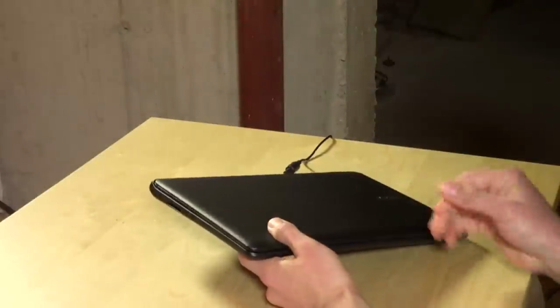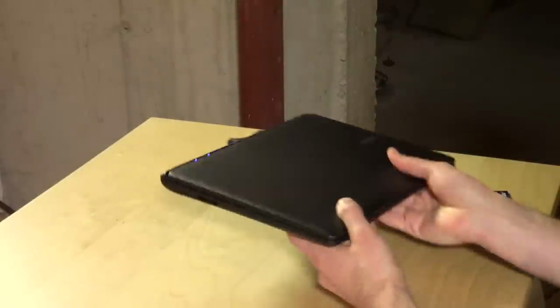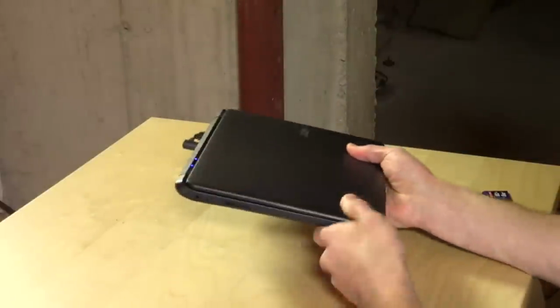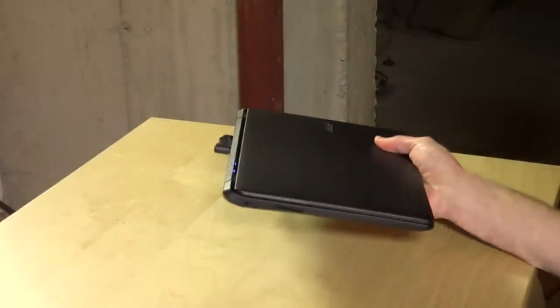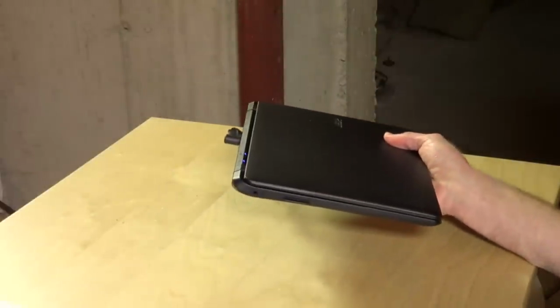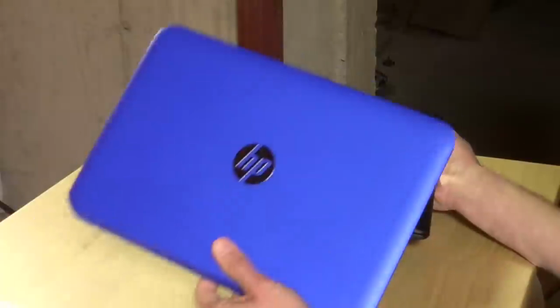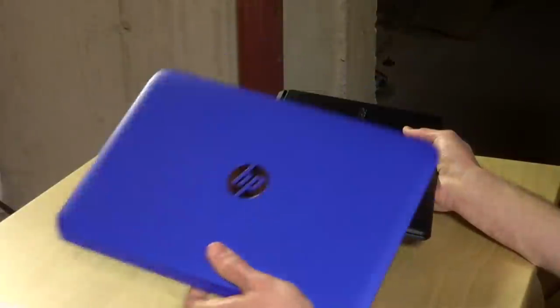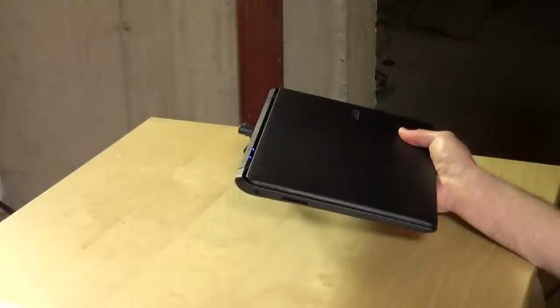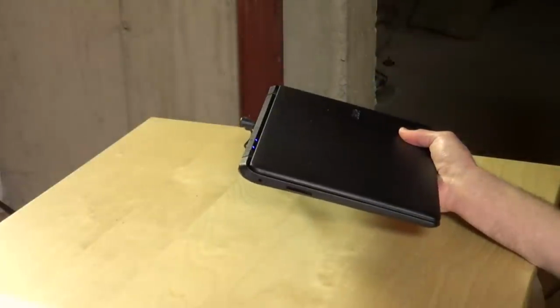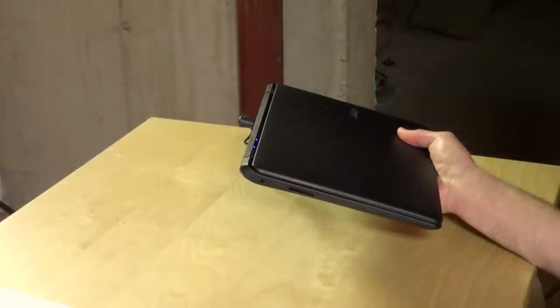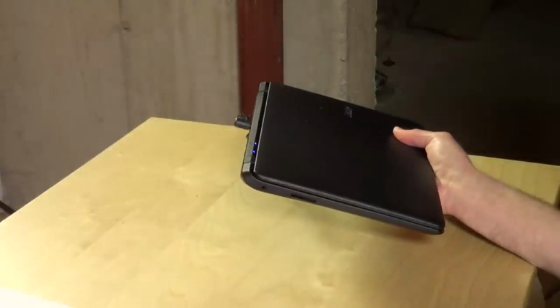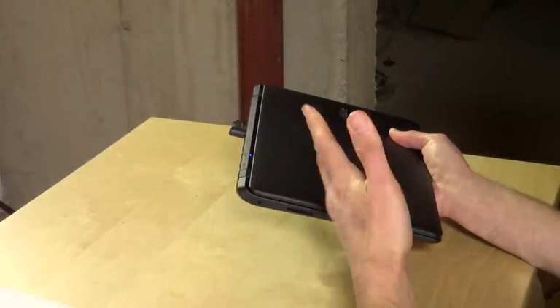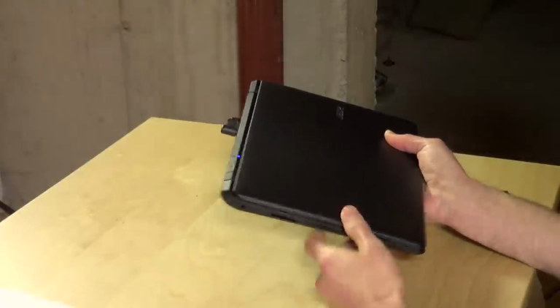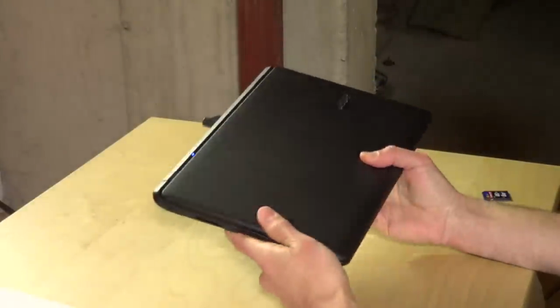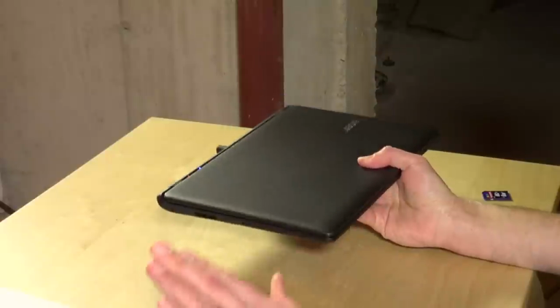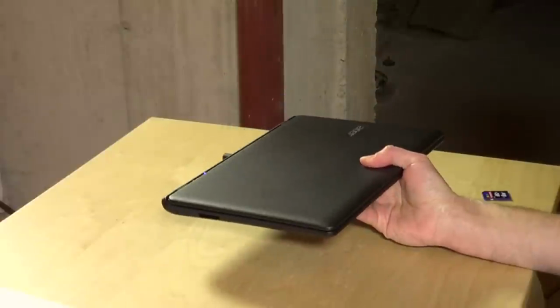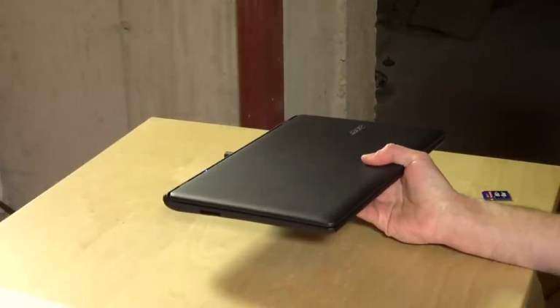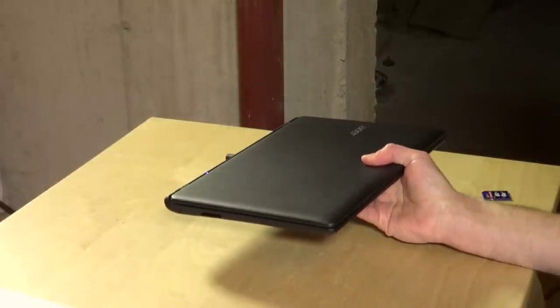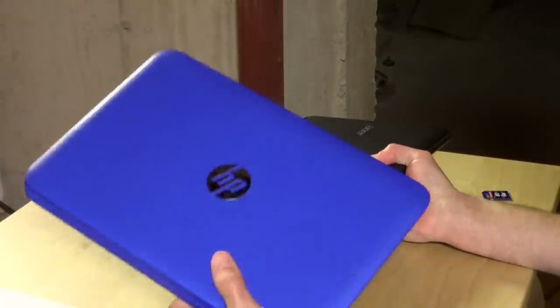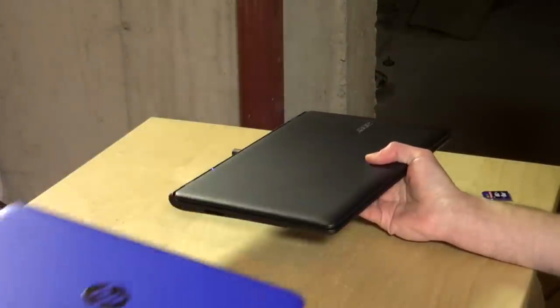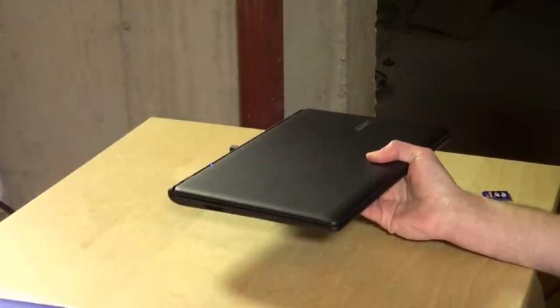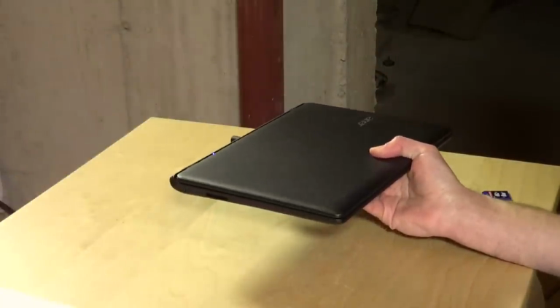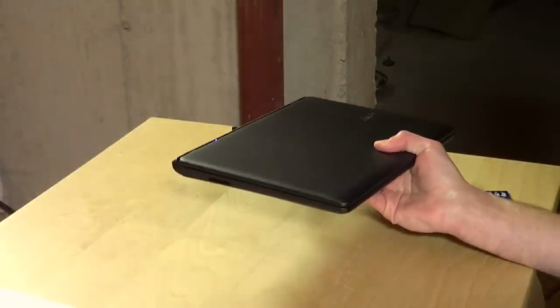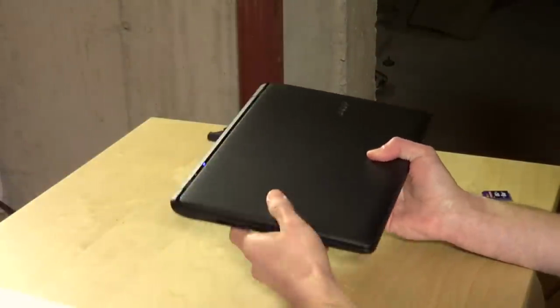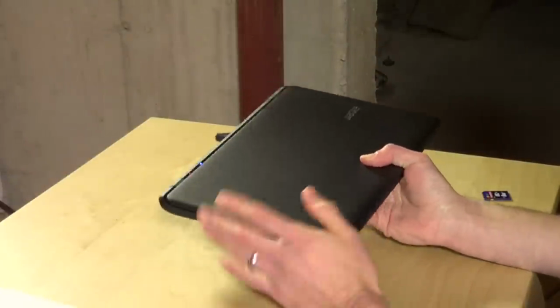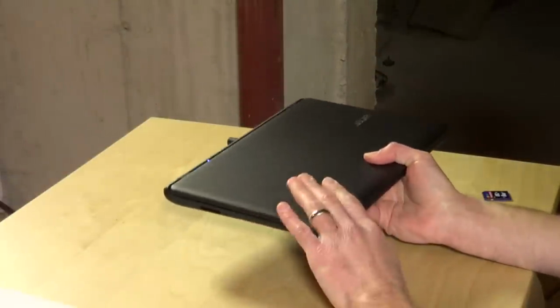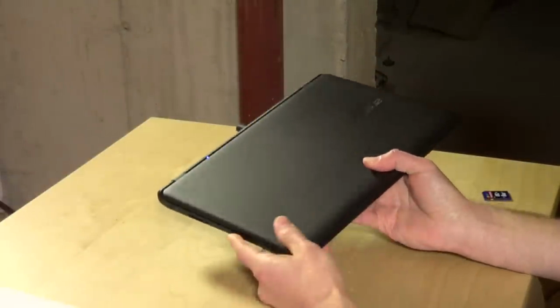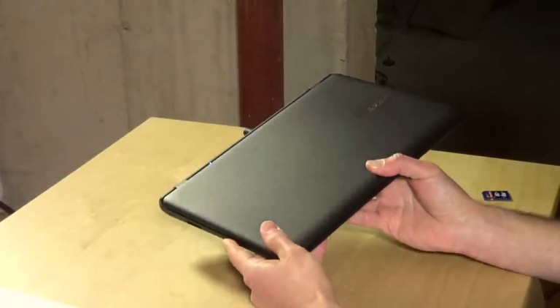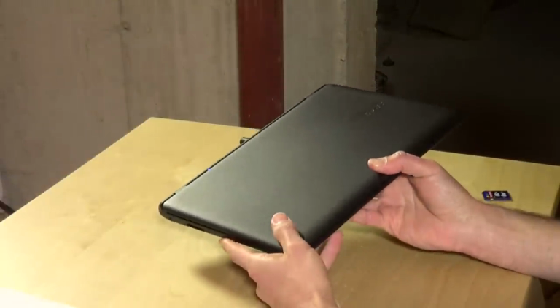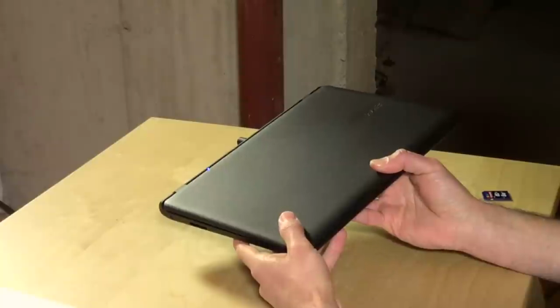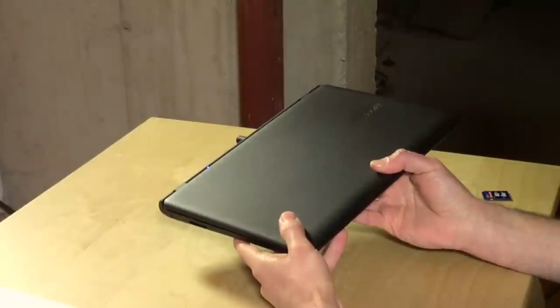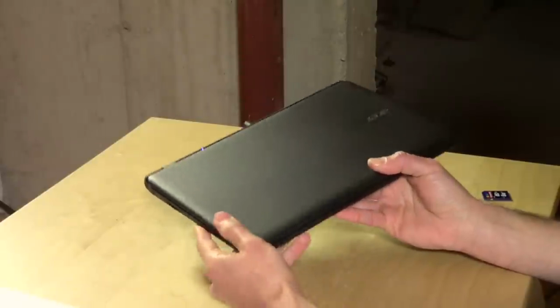It's very similar to the HP Stream PC that we looked at just recently, and in fact it has the same specifications, but I do think the HP PC has a slightly better value overall. But we're going to go through the hardware first and then kind of show you what some of those differences are.